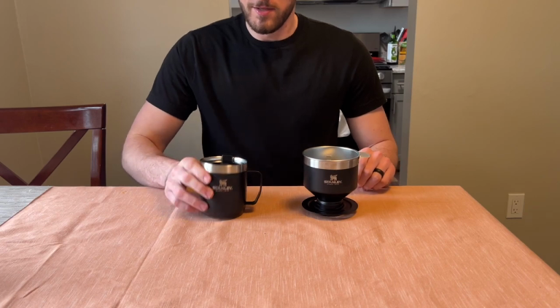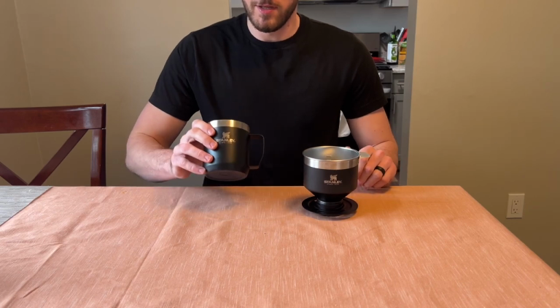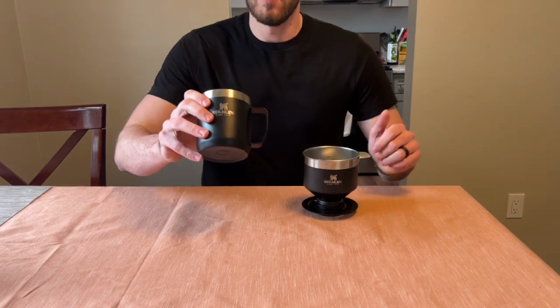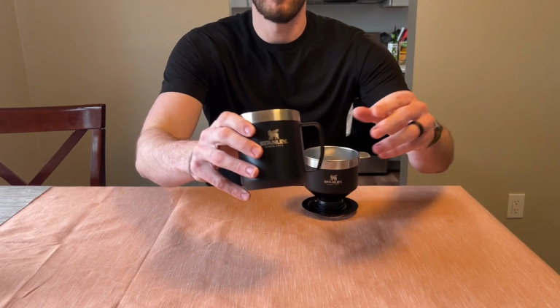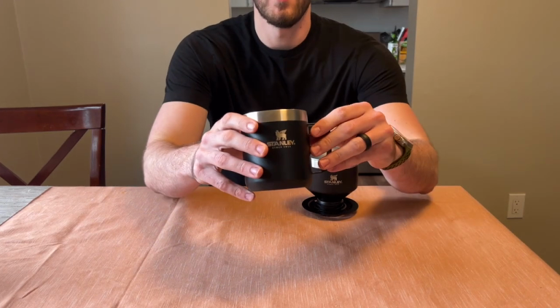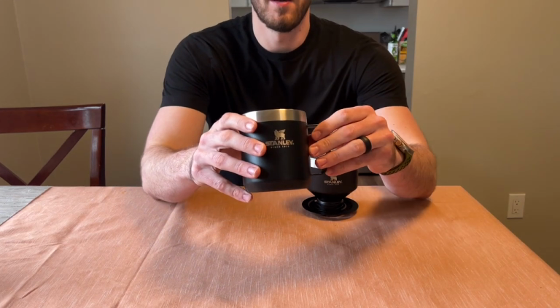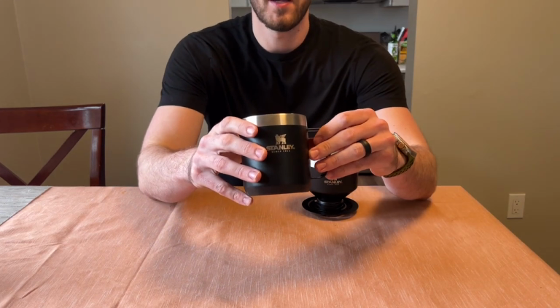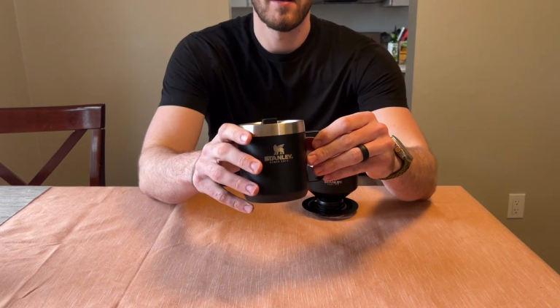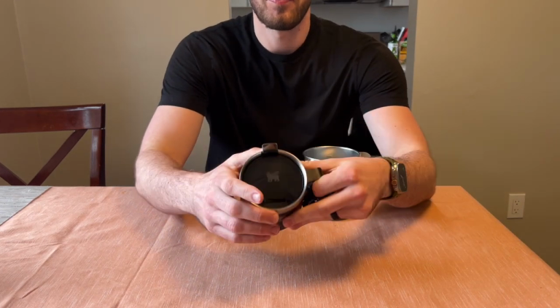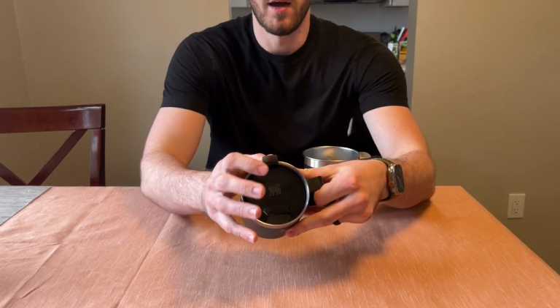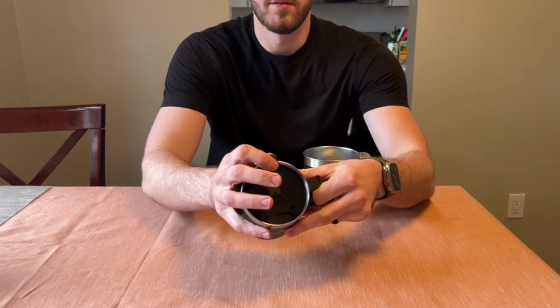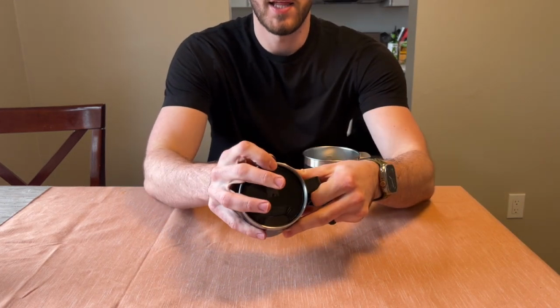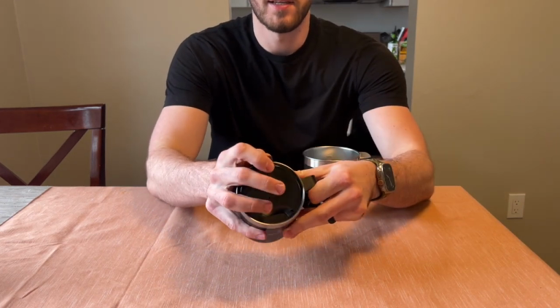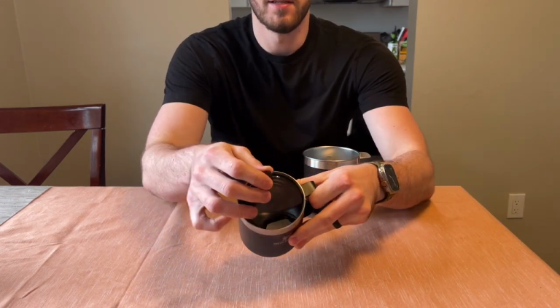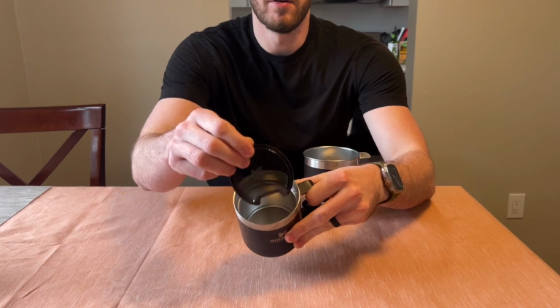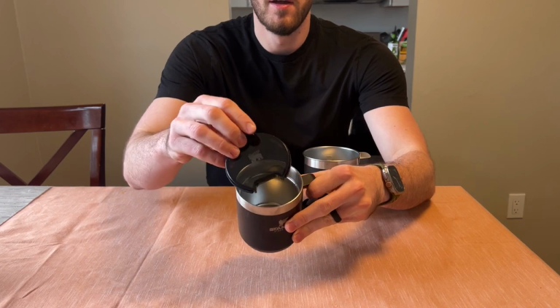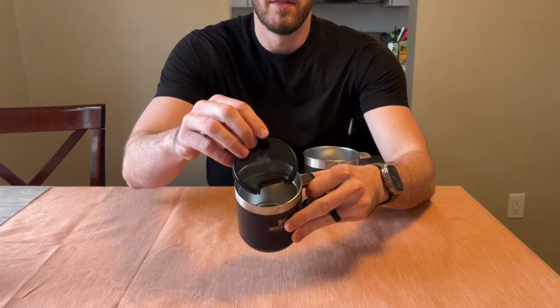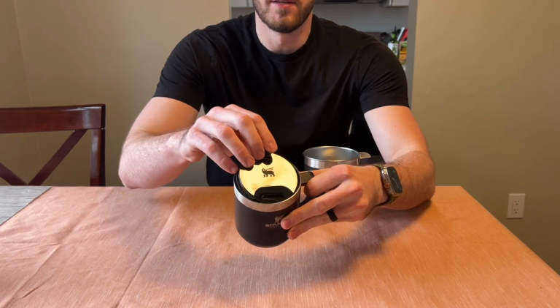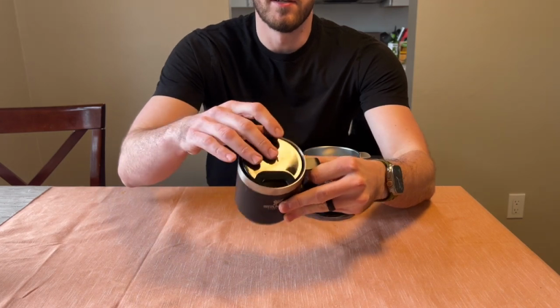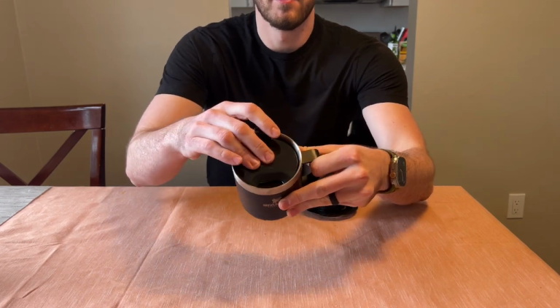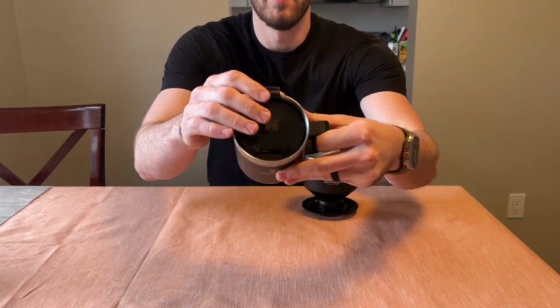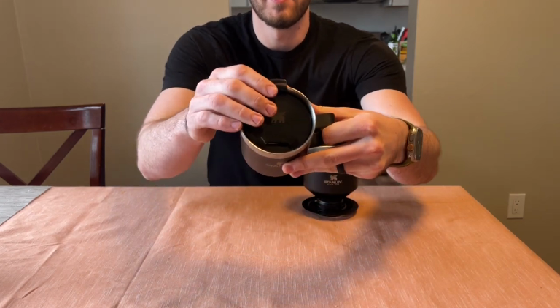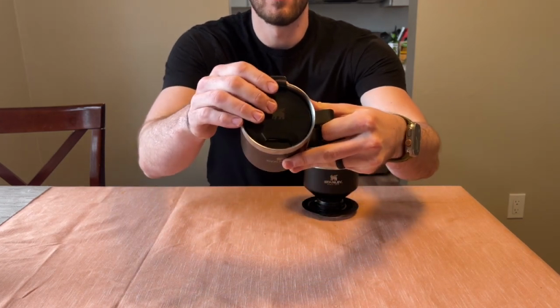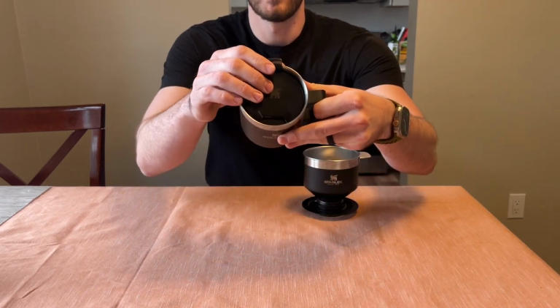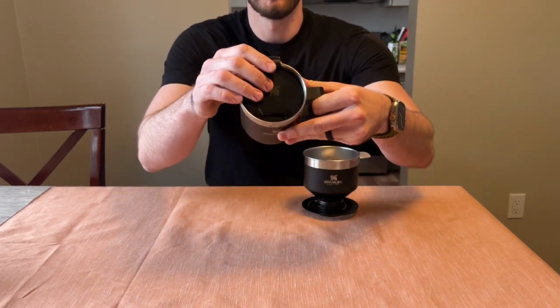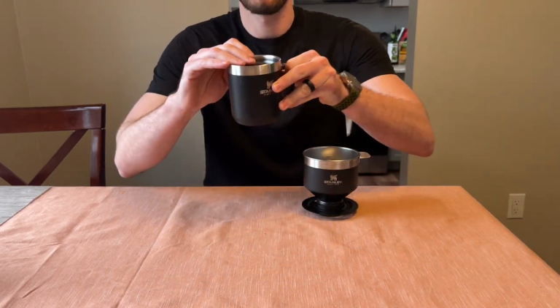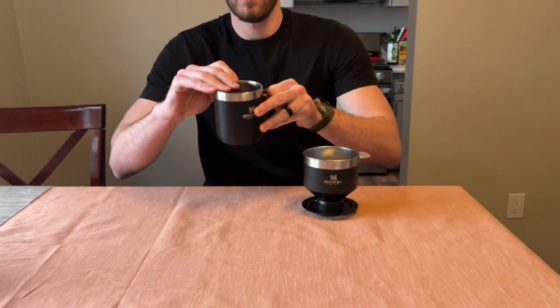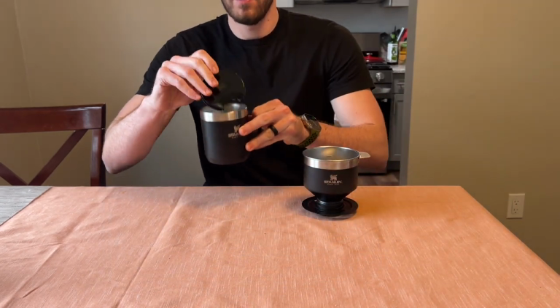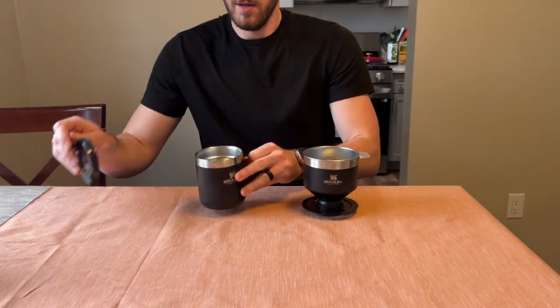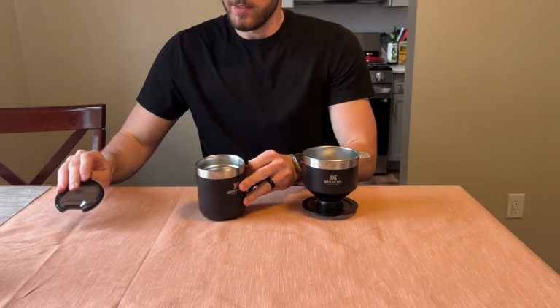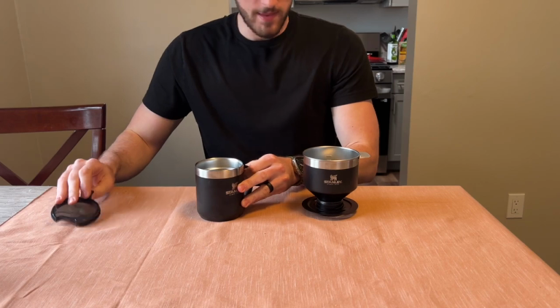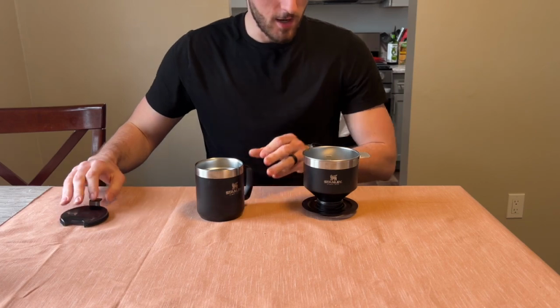So it does come with a mug here. There's a plastic lid that does seal — you can see what that looks like there. So I'll take that off.